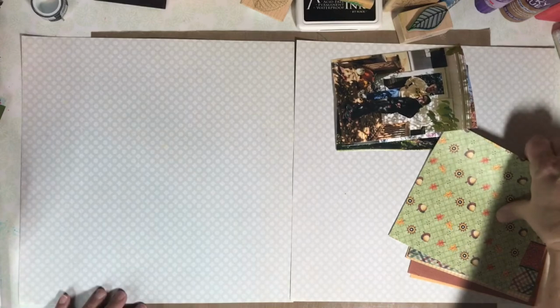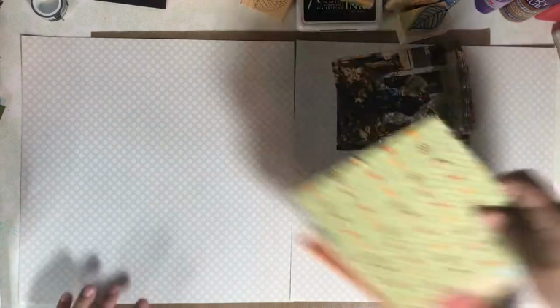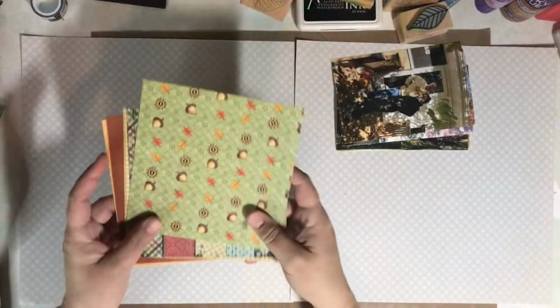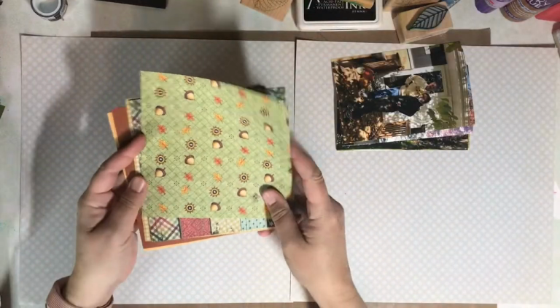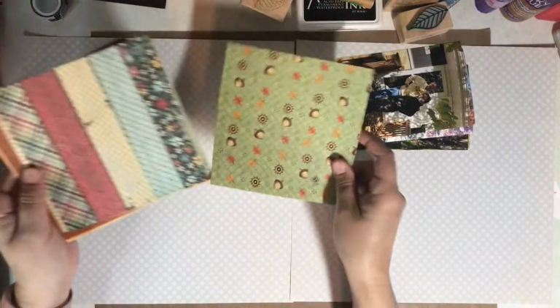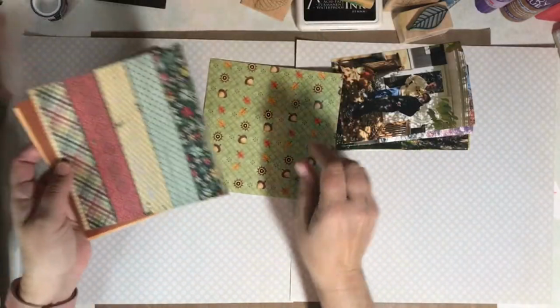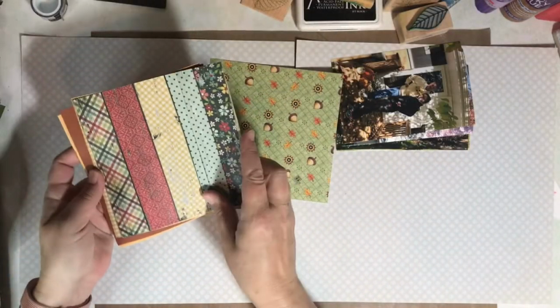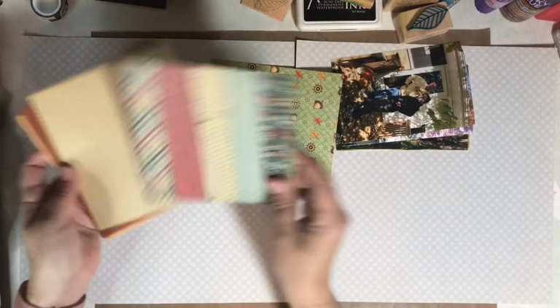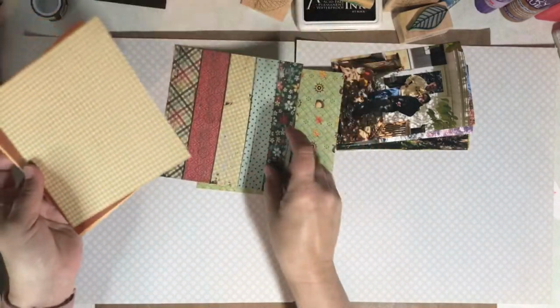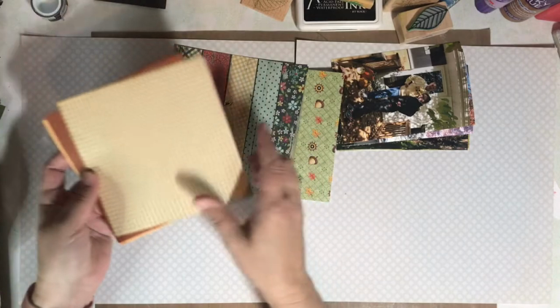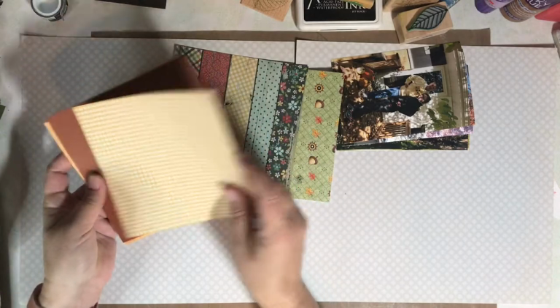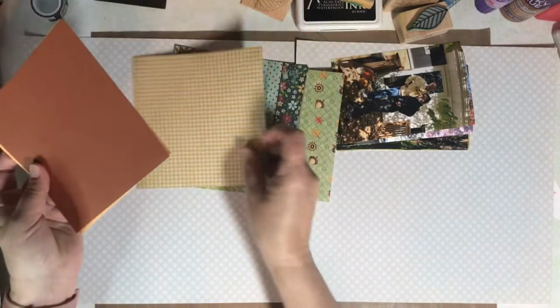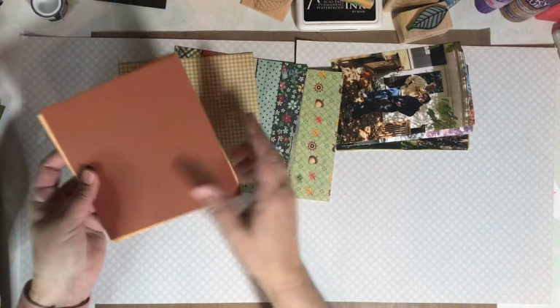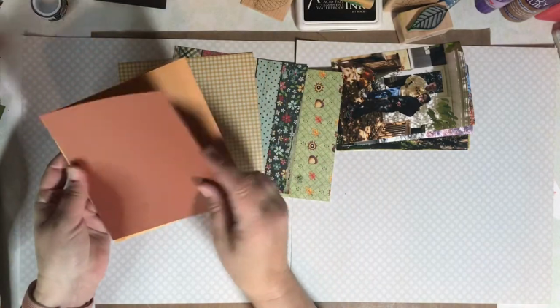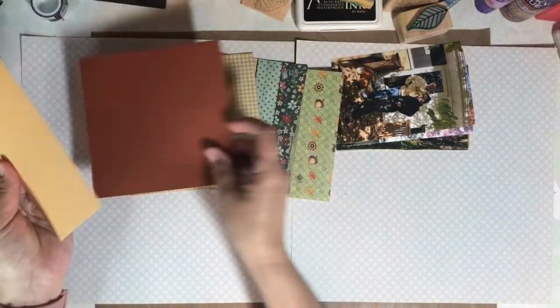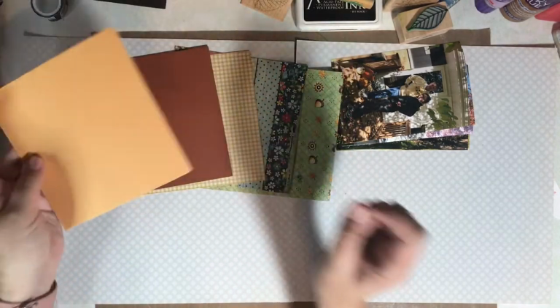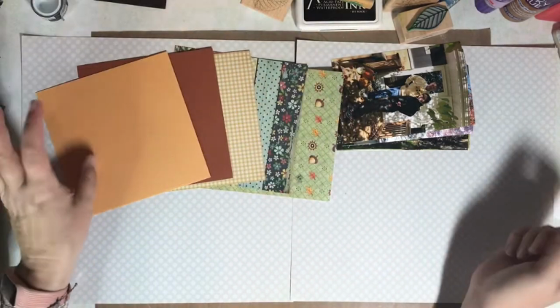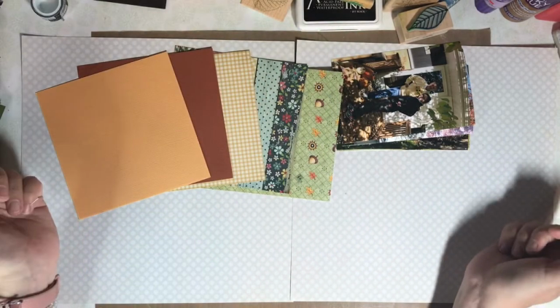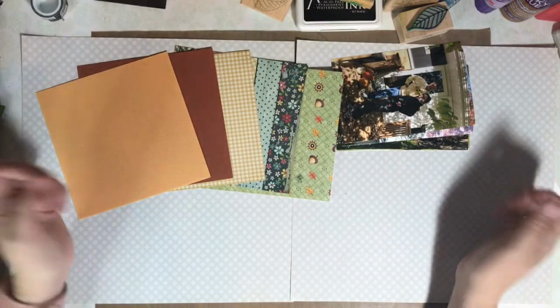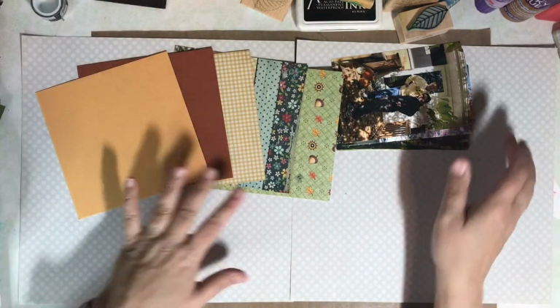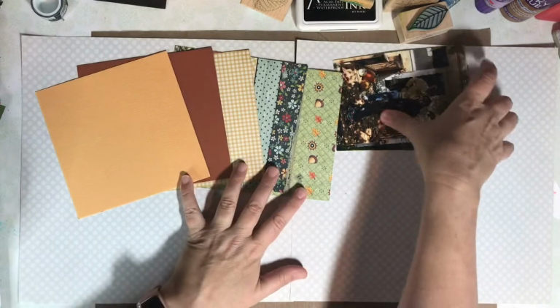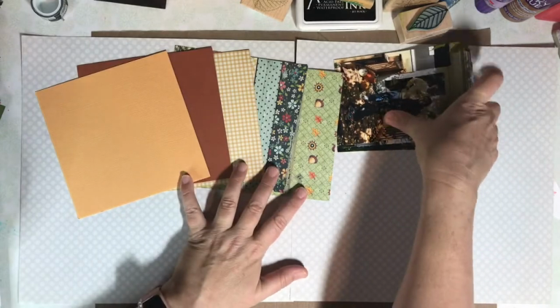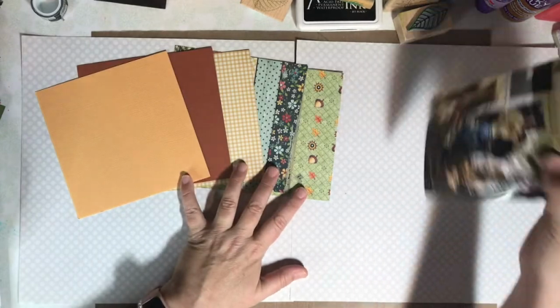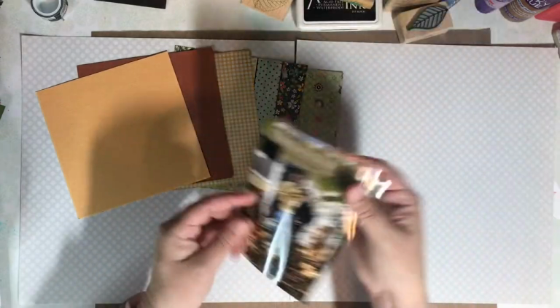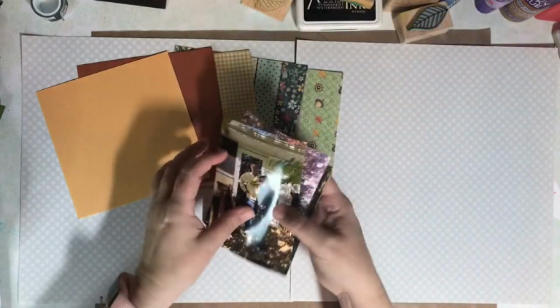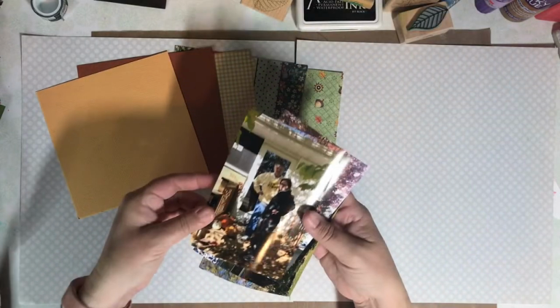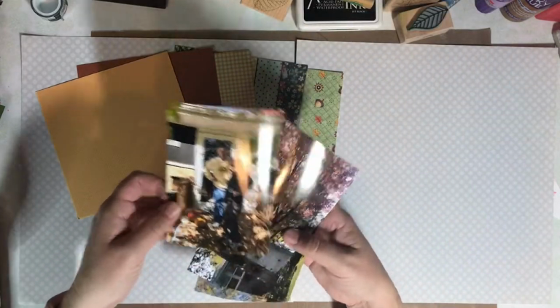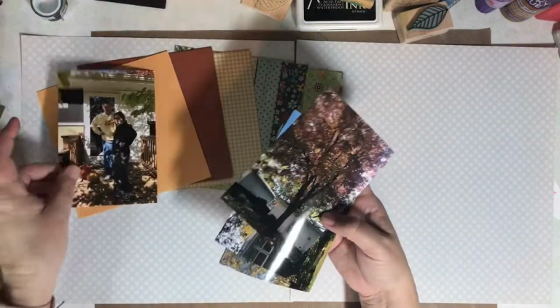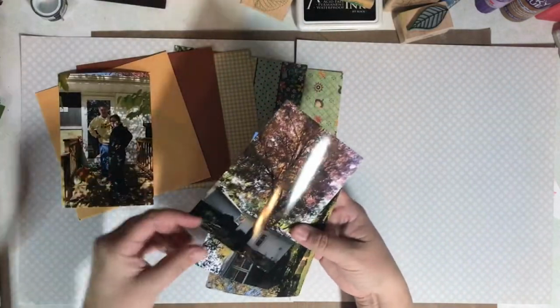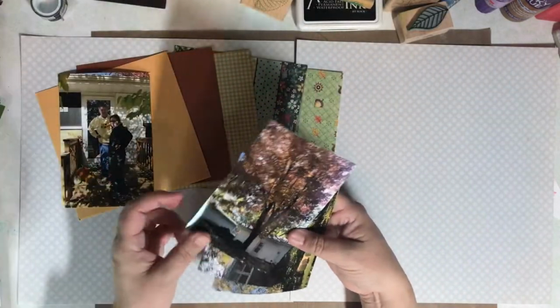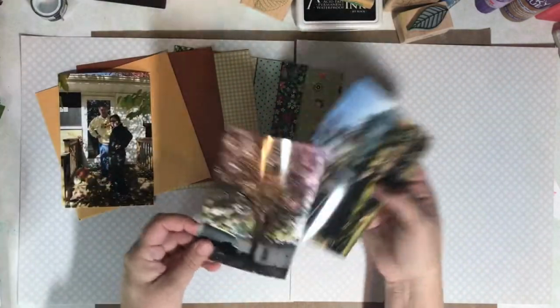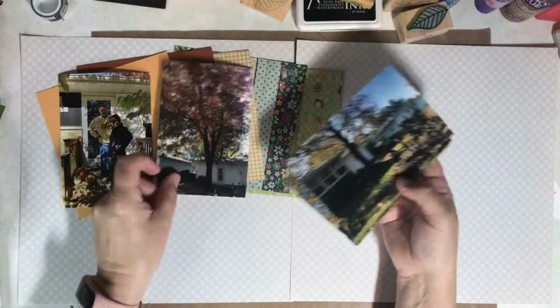Today we're scrapbooking with 6x6 papers and 6 fall photos. I've been inspired by RTS Scrapbooking Channel and the 6x6 paper series. Let's see what we can do with these 6x6 papers.